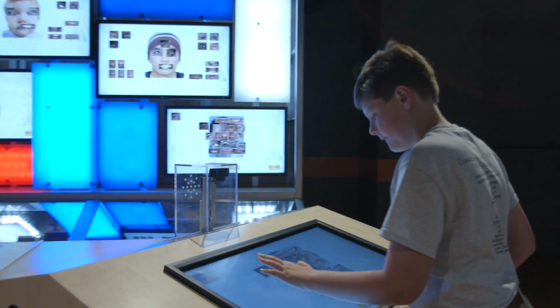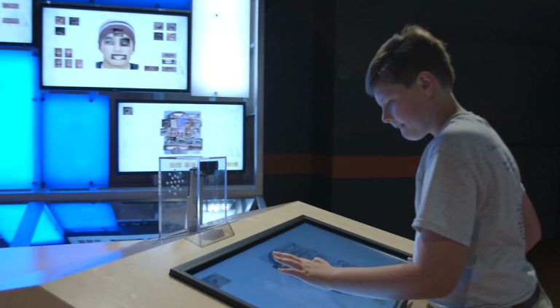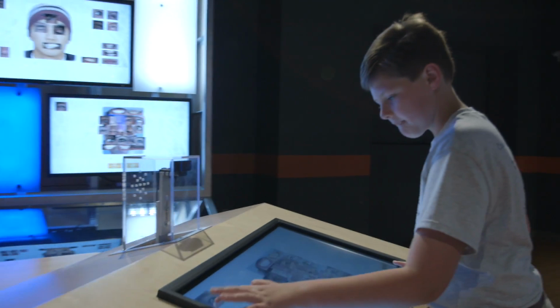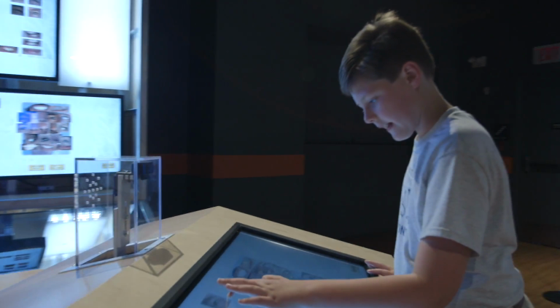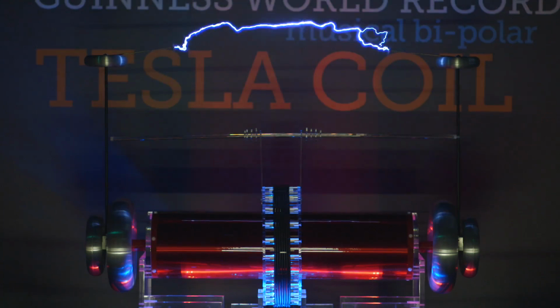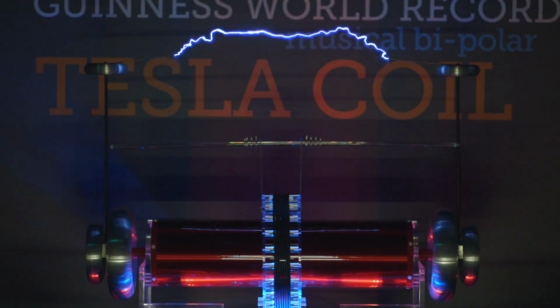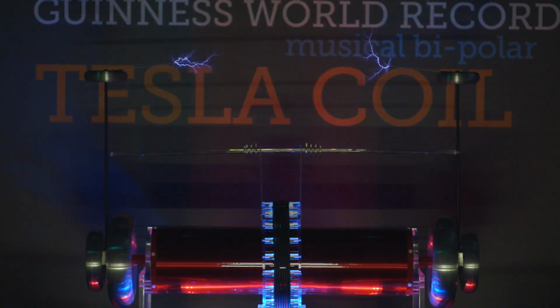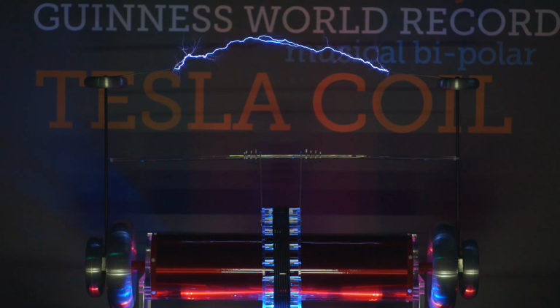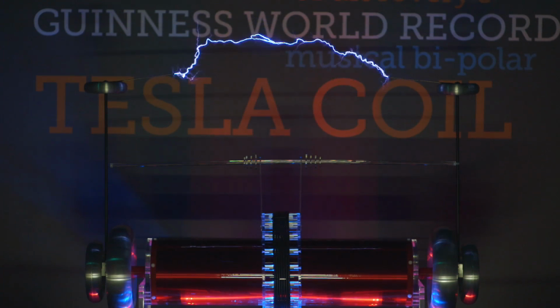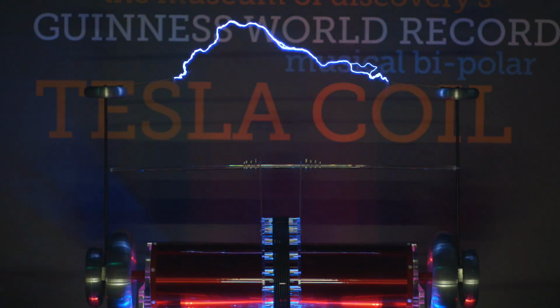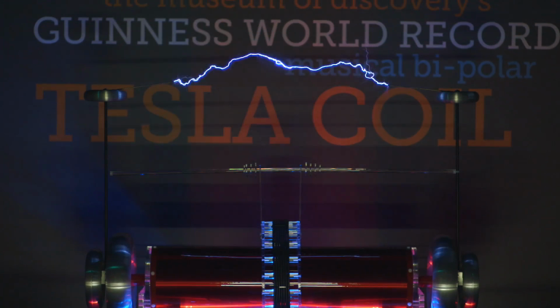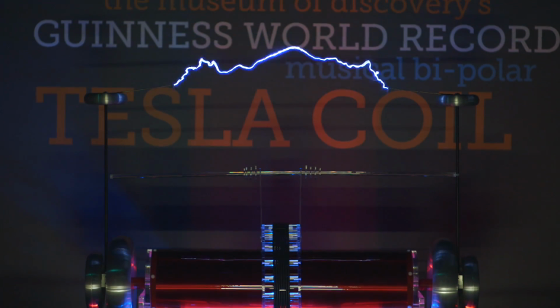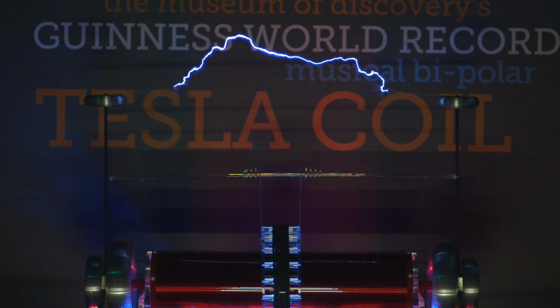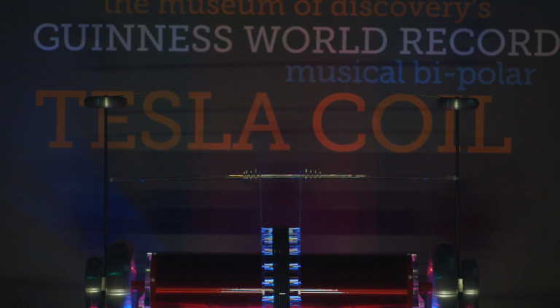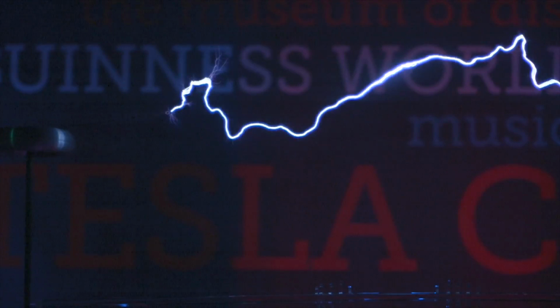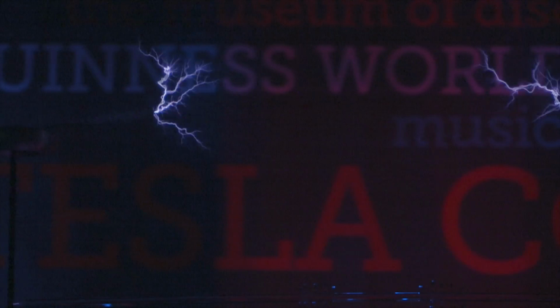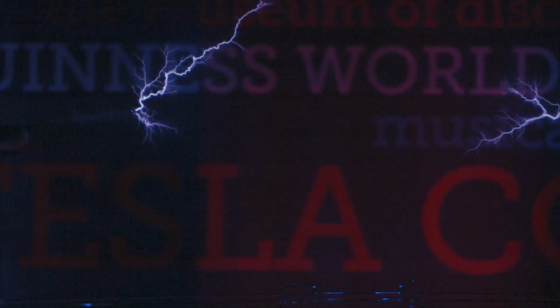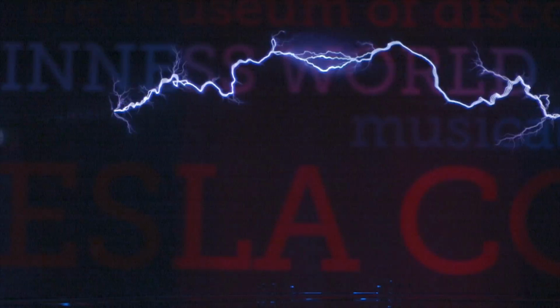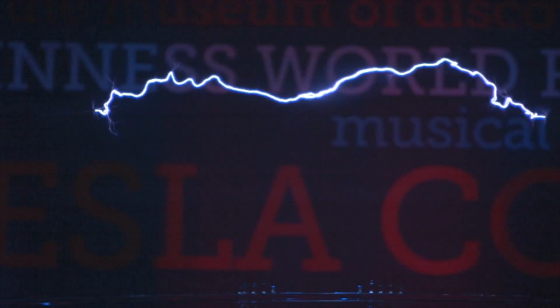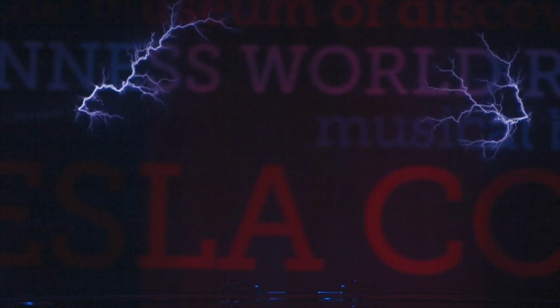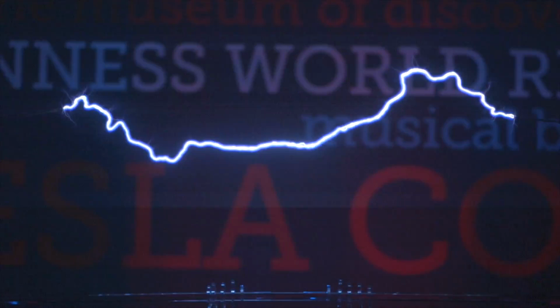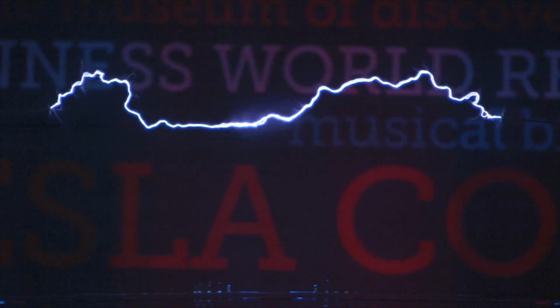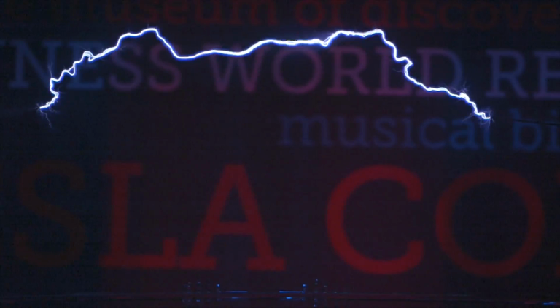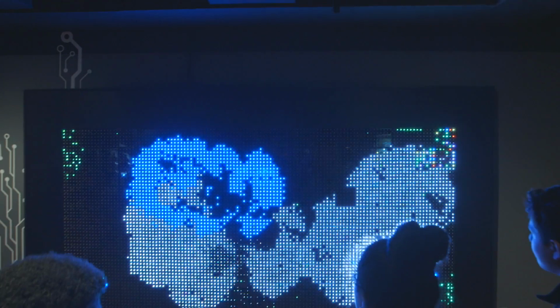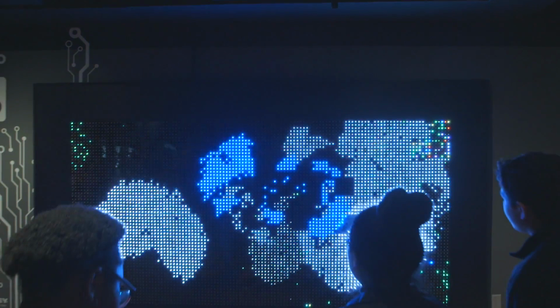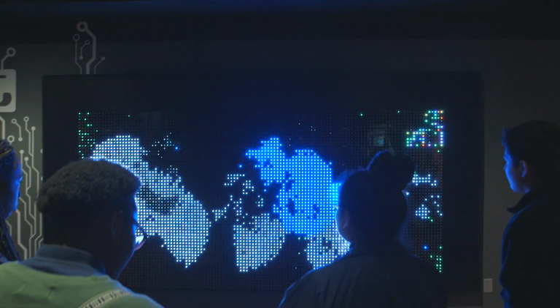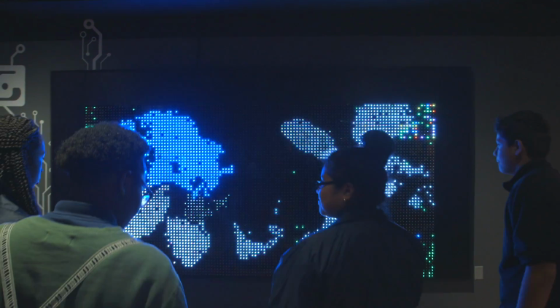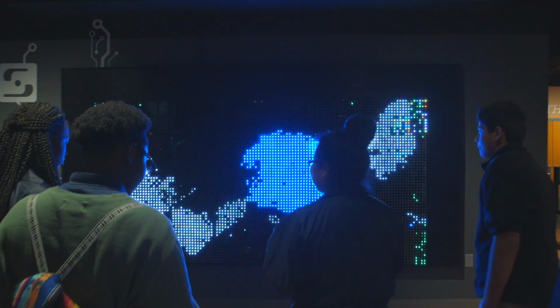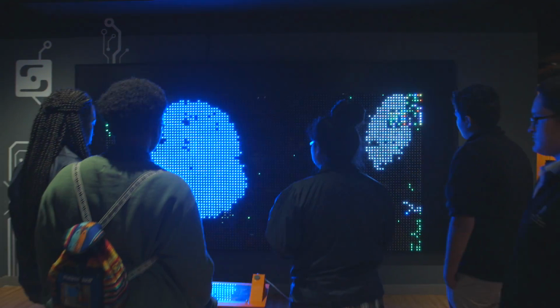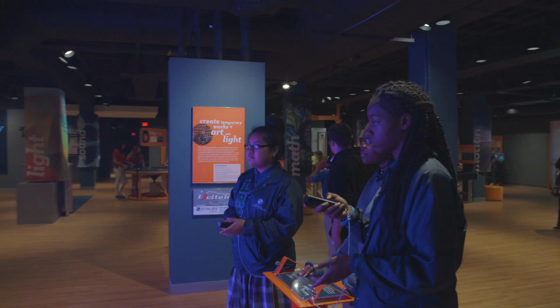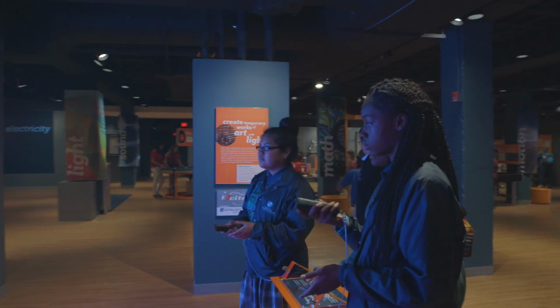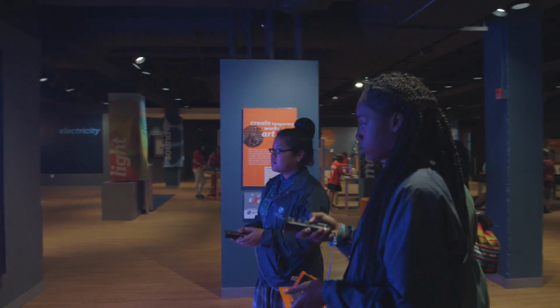We've added our Tesla coil theater — we have the Guinness certified world record largest musical bipolar Tesla coil, and we do shows every day. We also have a relatively new exhibit called Excitotron, which is a big LED light array that's been very, very popular.